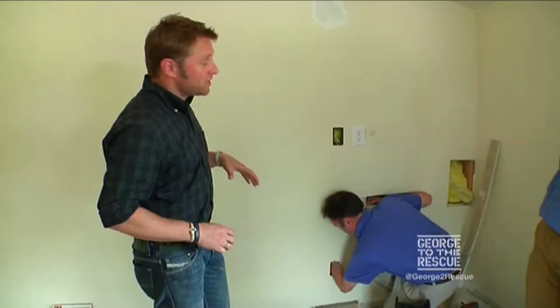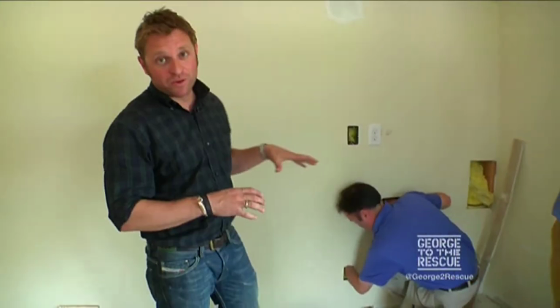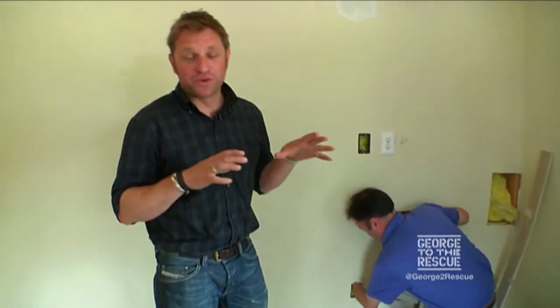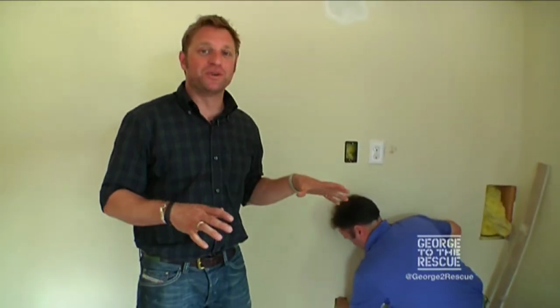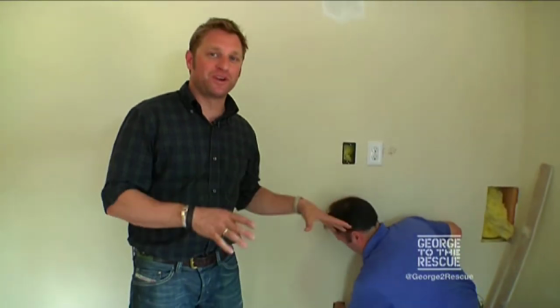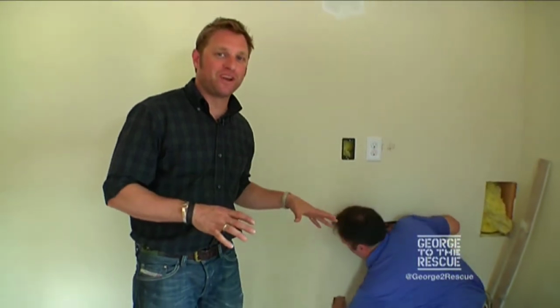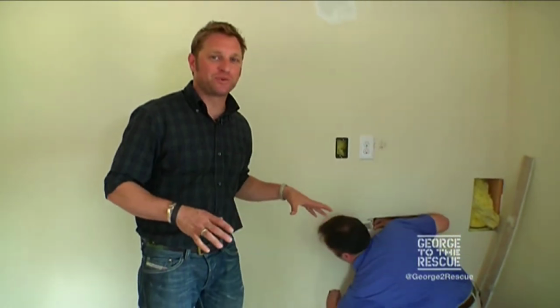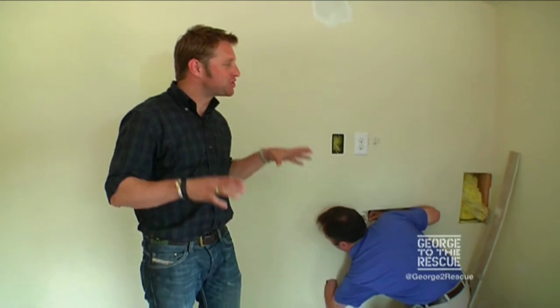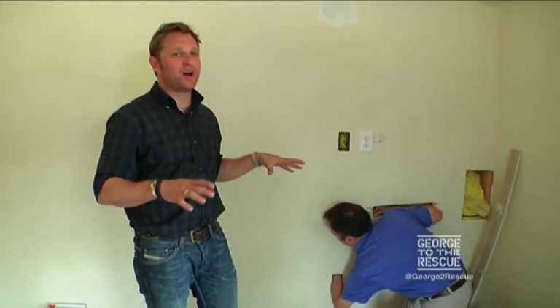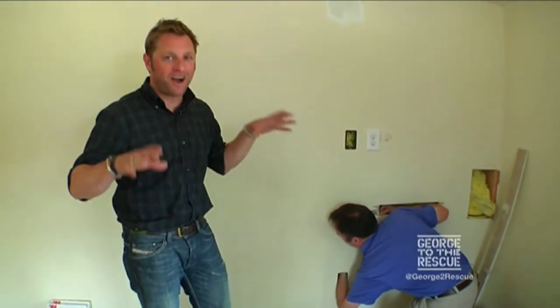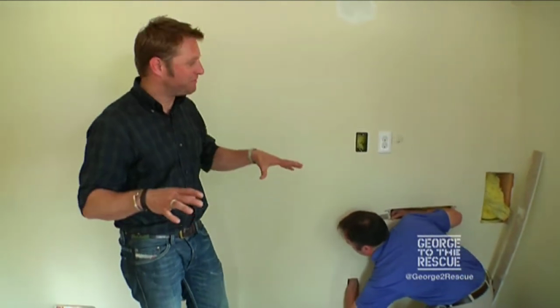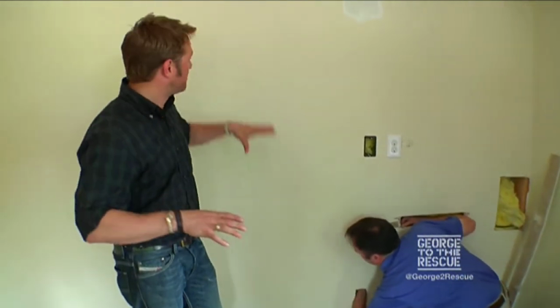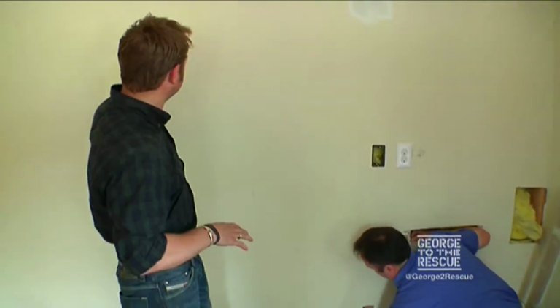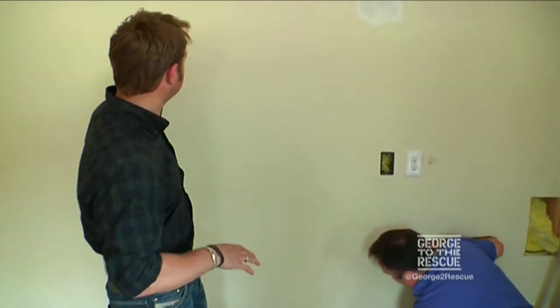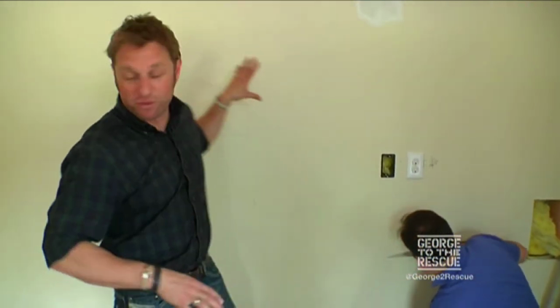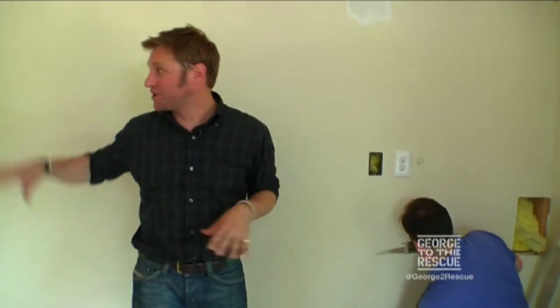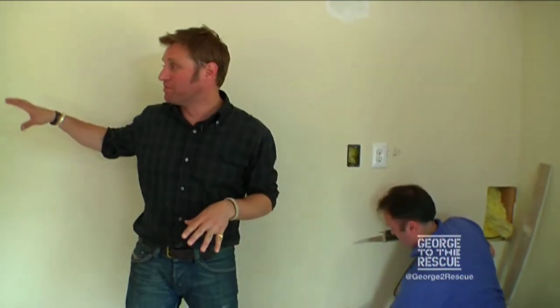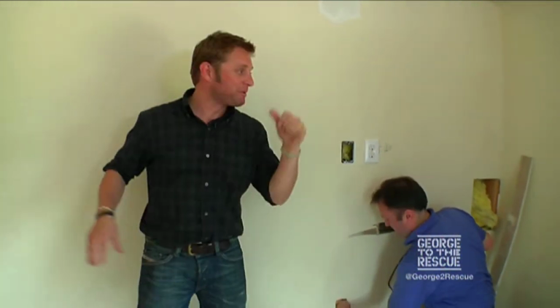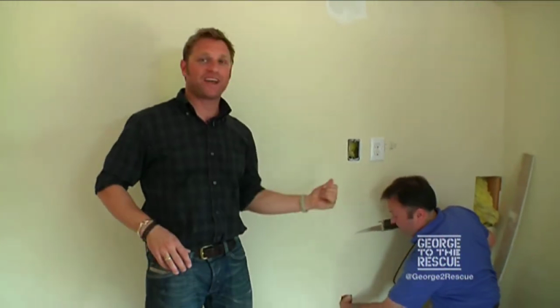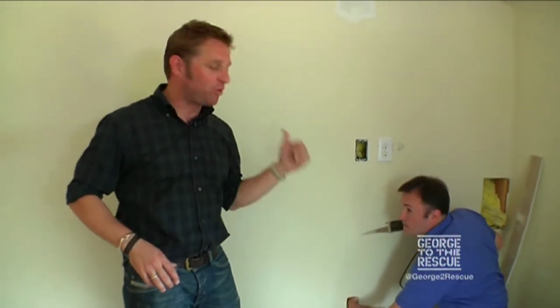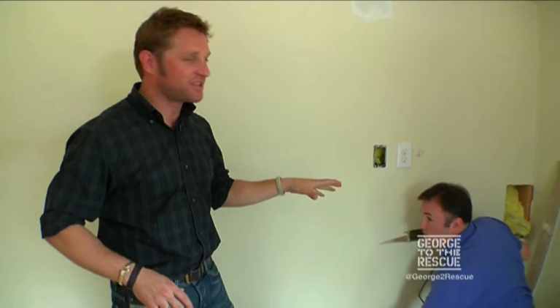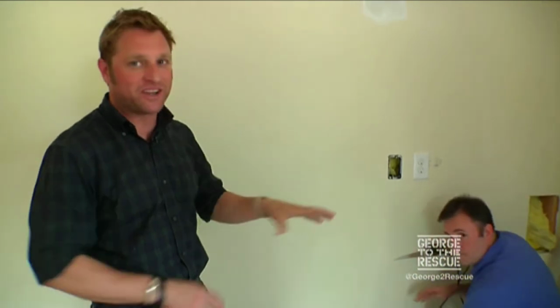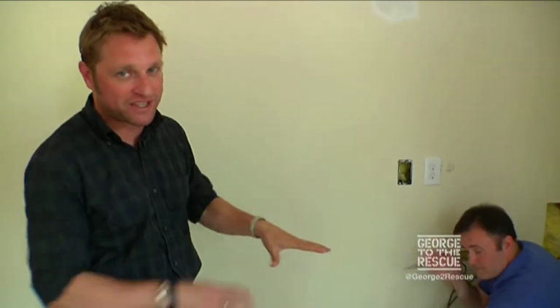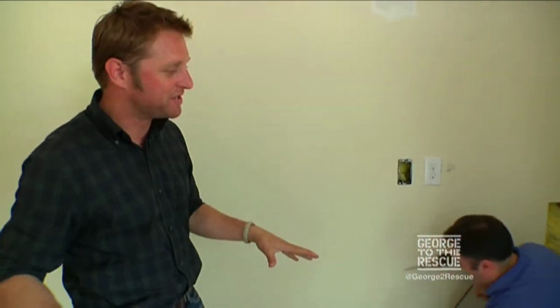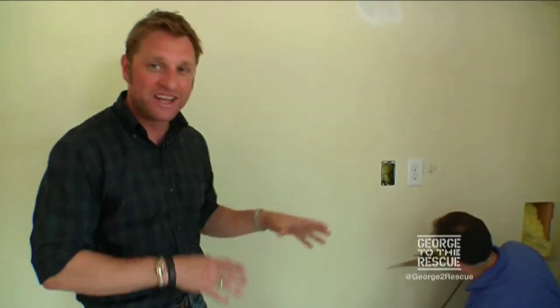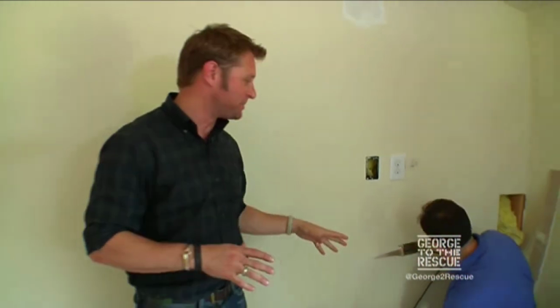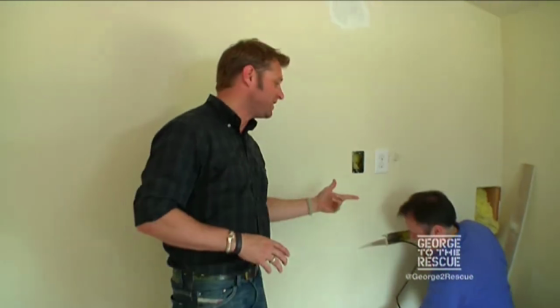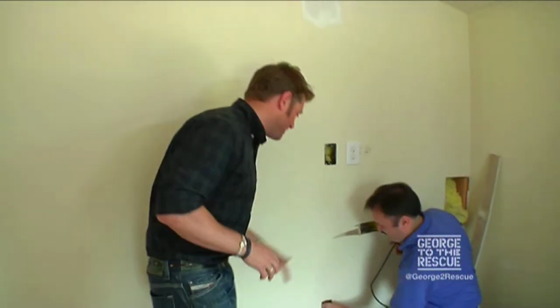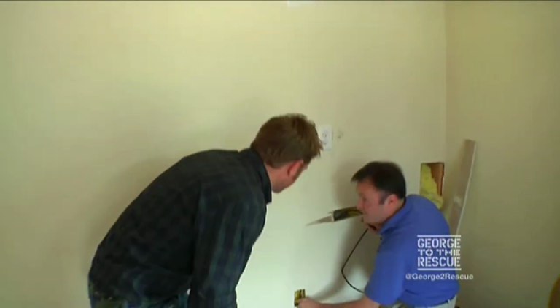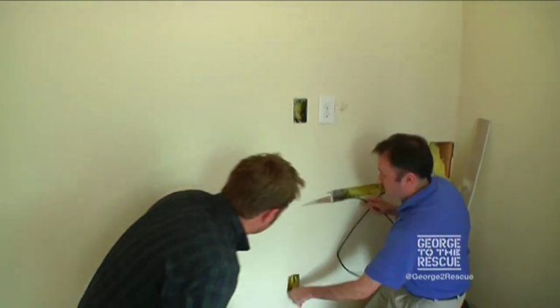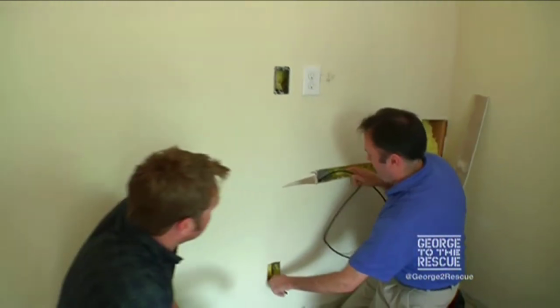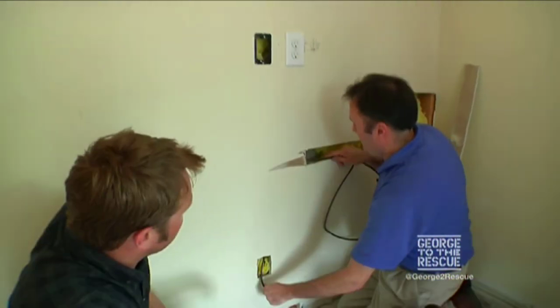One of the really cool things that we're doing here for Brenda is we are souping up her audio video. We're putting in two TVs, one in each room, and we brought in the guys from Washington Design — the best in the business — to help us out. Dave, what exactly are we going to do for Brenda?